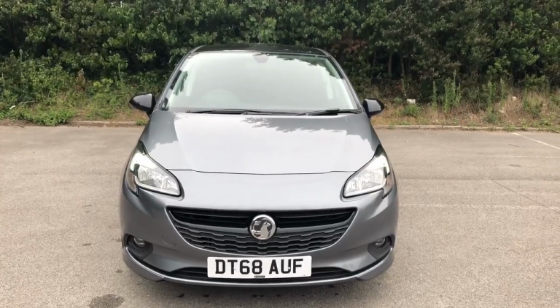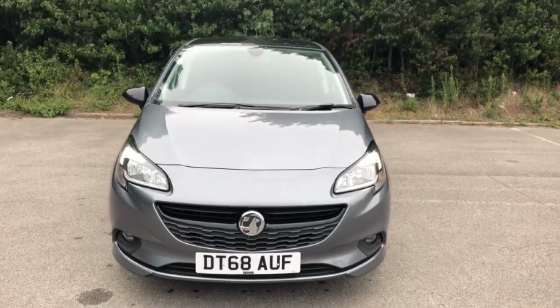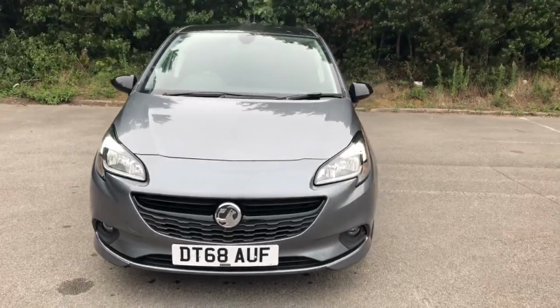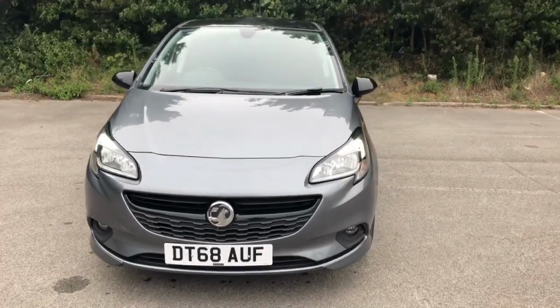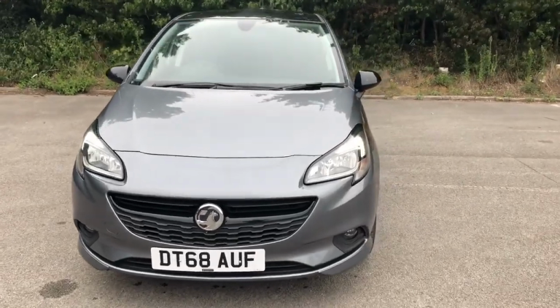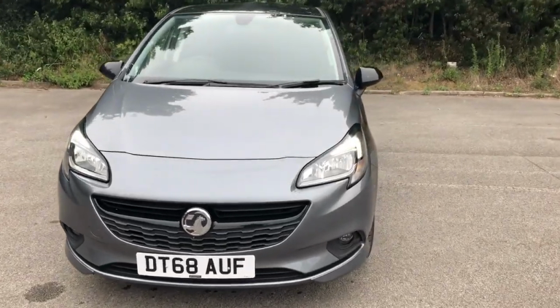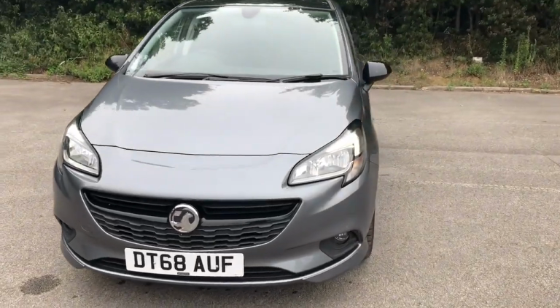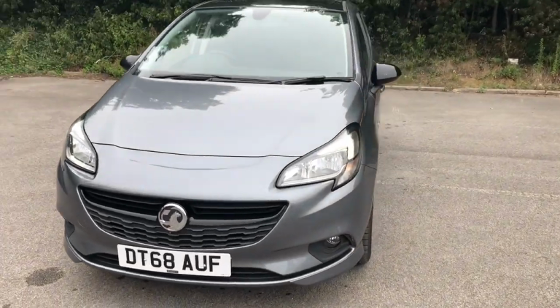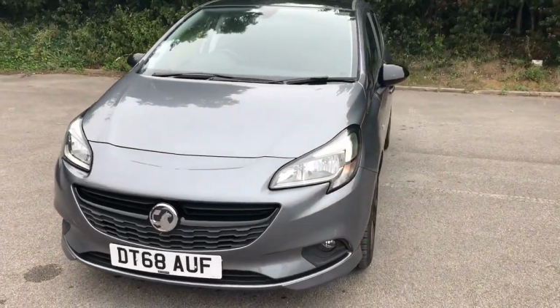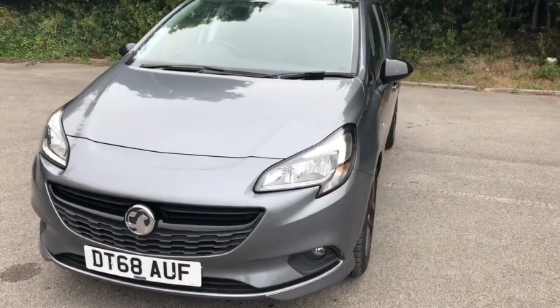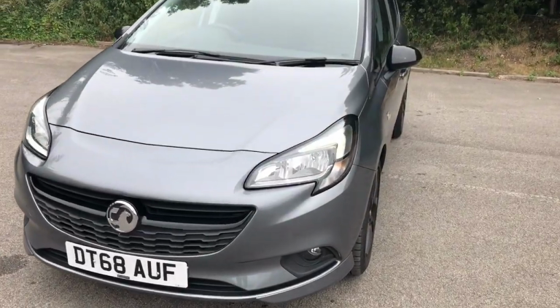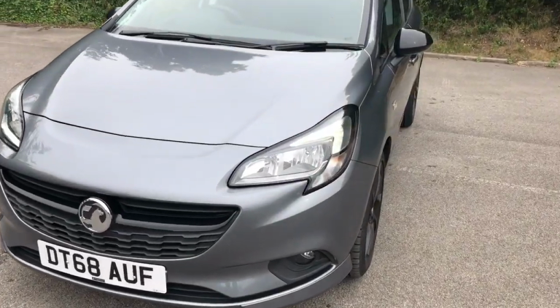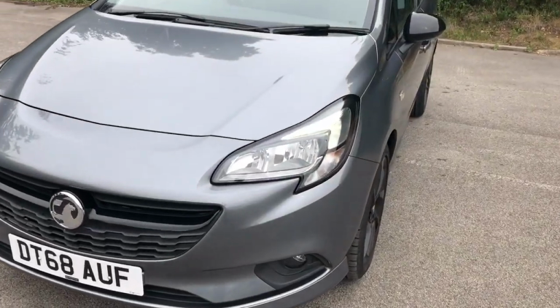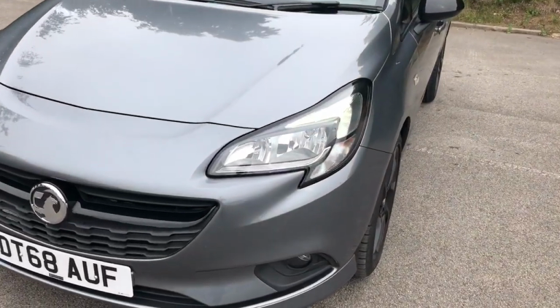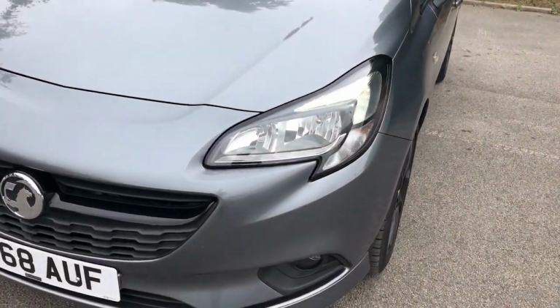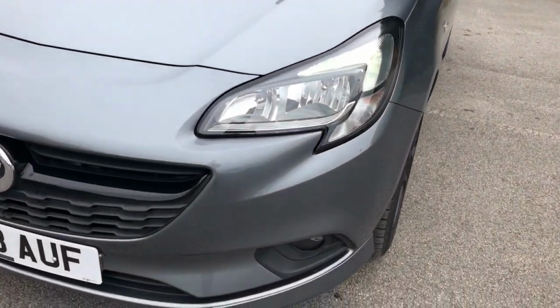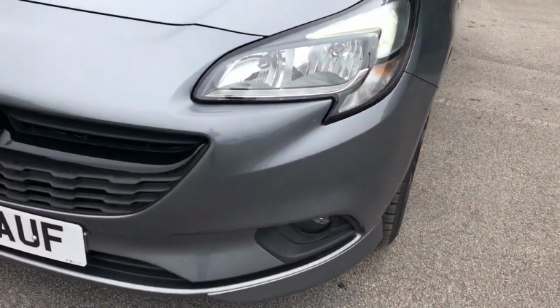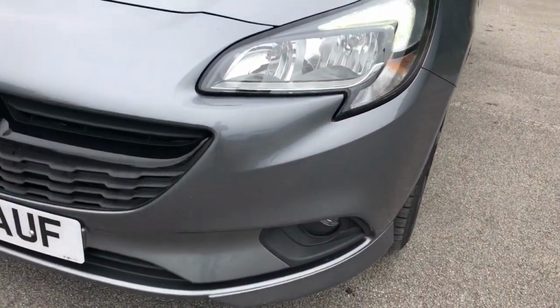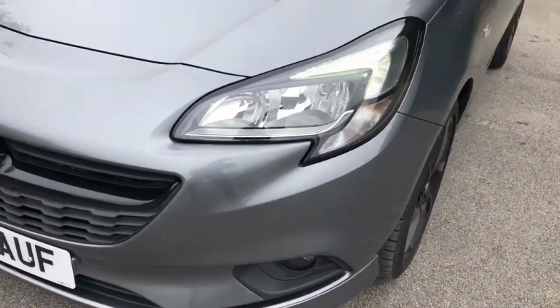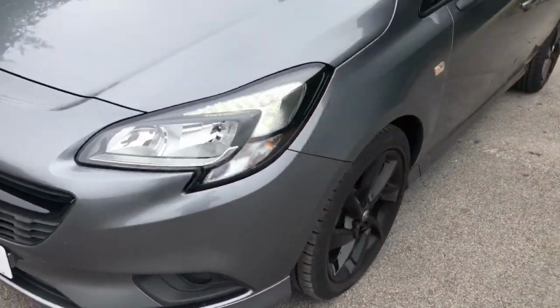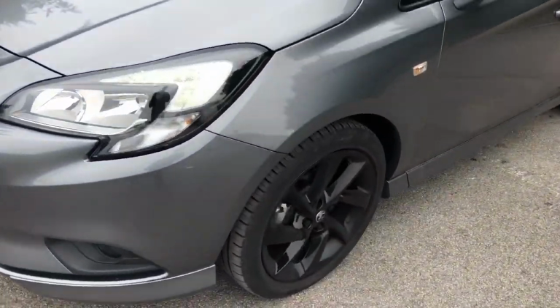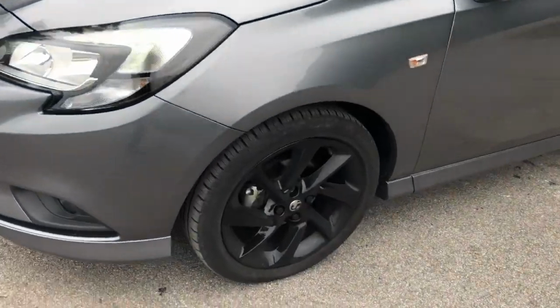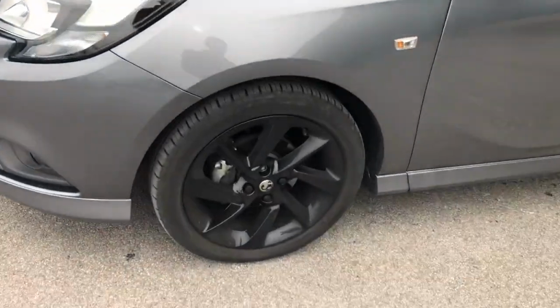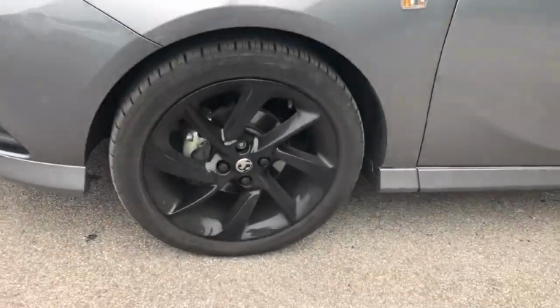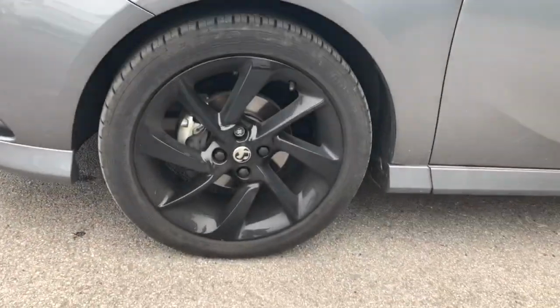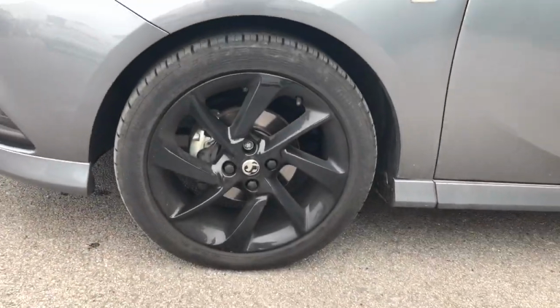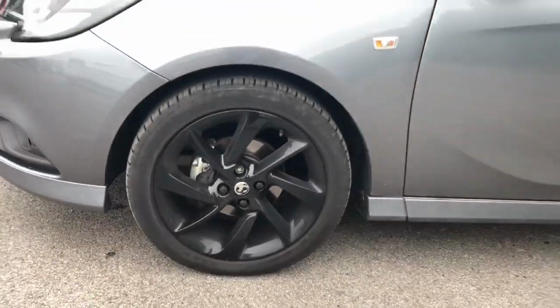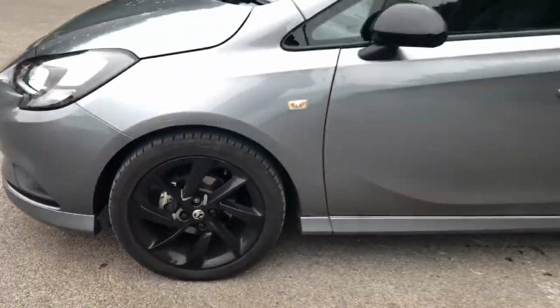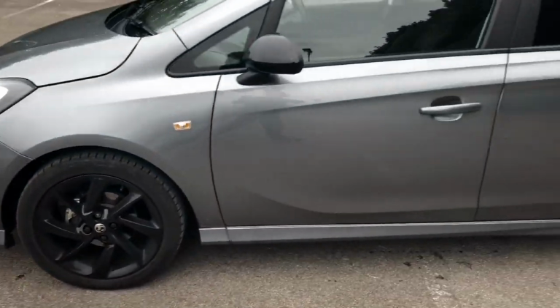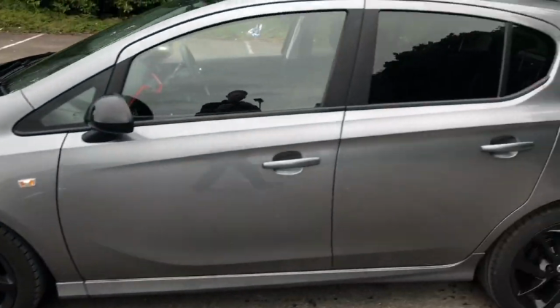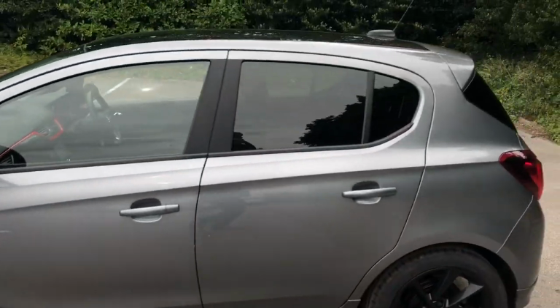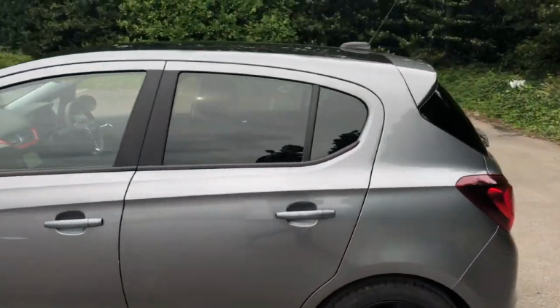Welcome to Pentagon Vauxhall at Lincoln Tritton Road. Here we have a 68 plate Vauxhall Corsa. It does come fitted with daytime running lights and front fog lamps, 17 inch alloy wheels, and privacy glass.